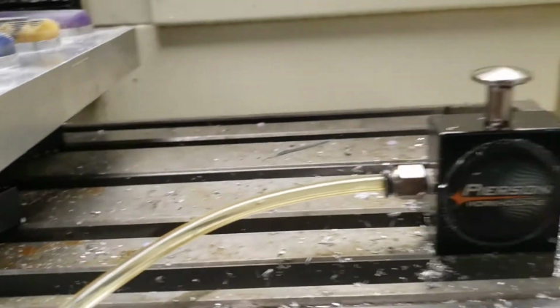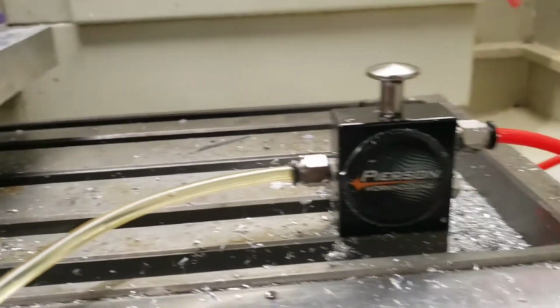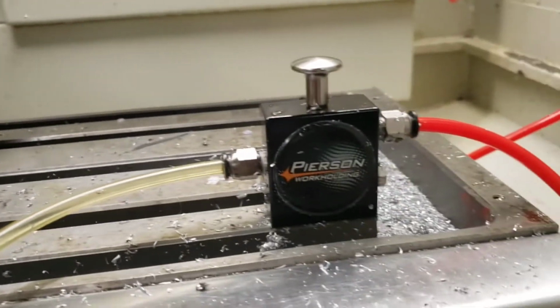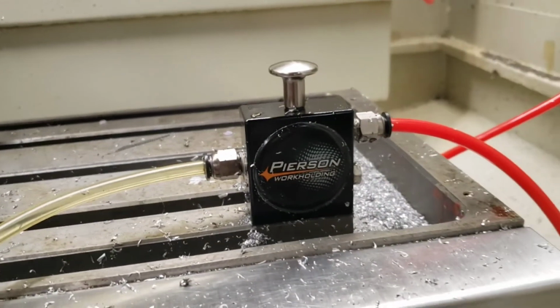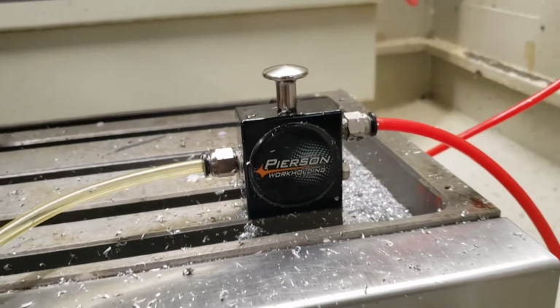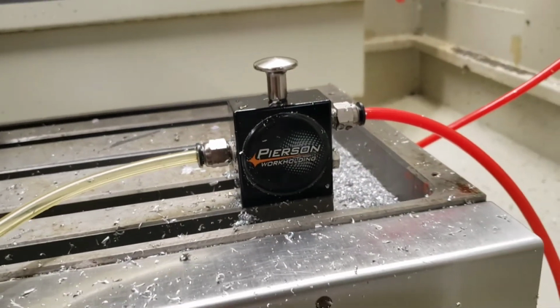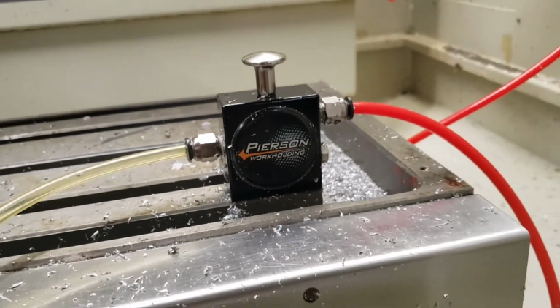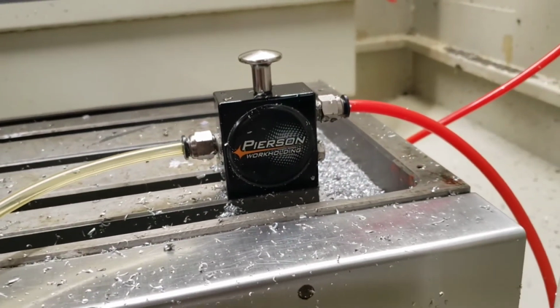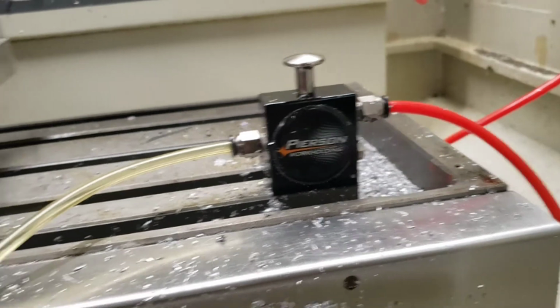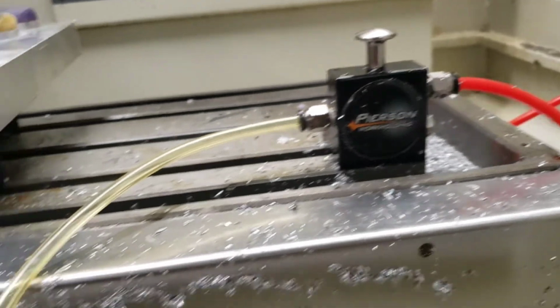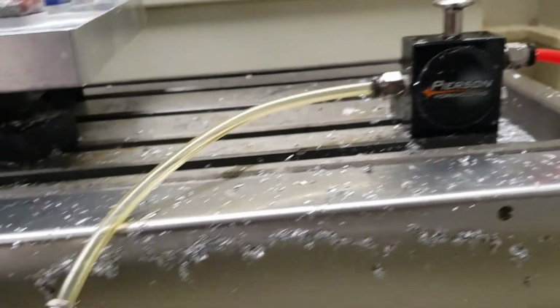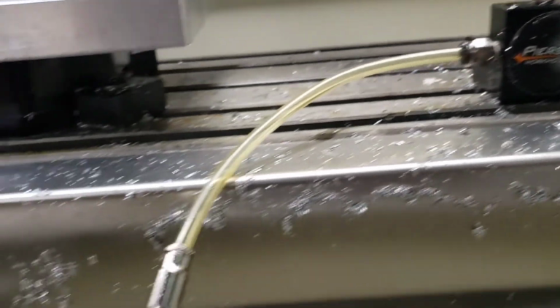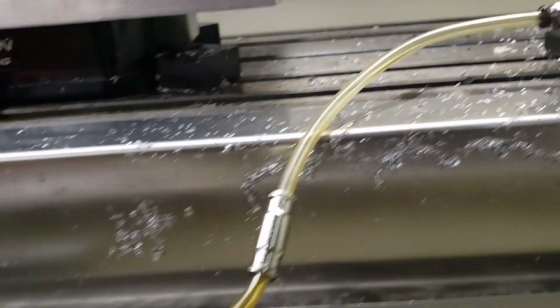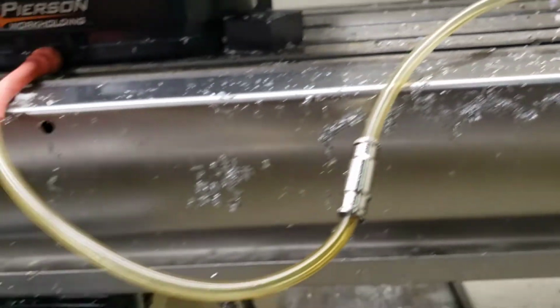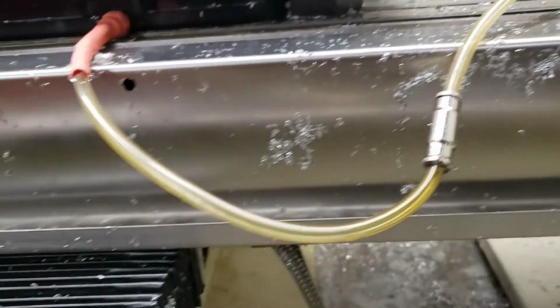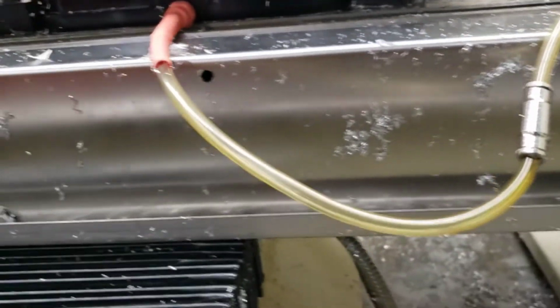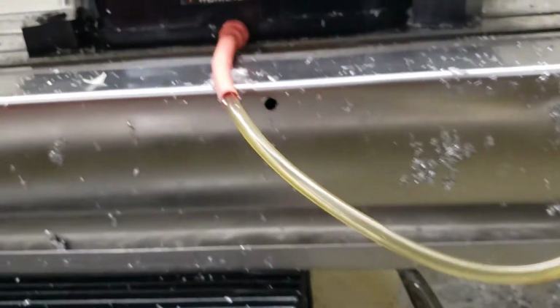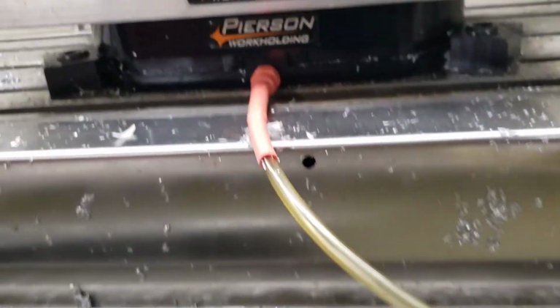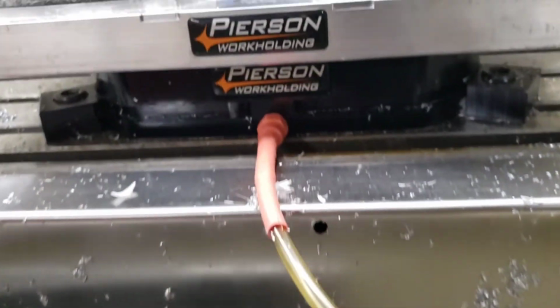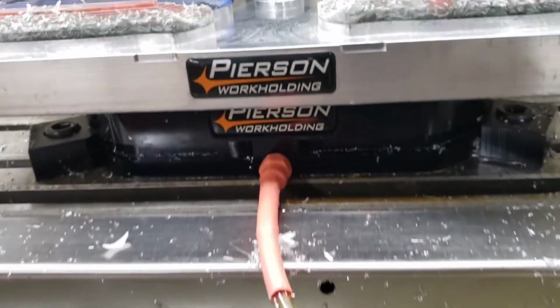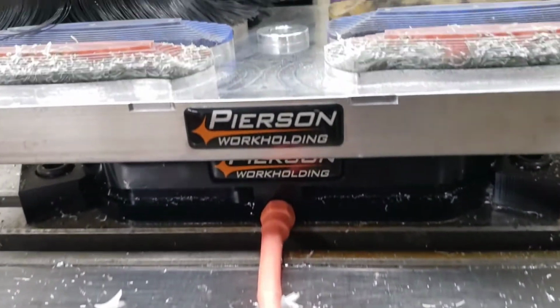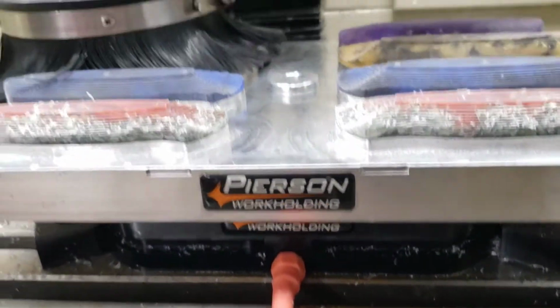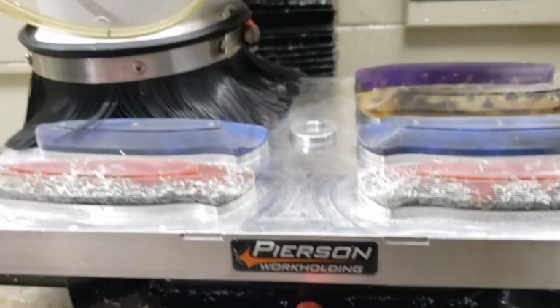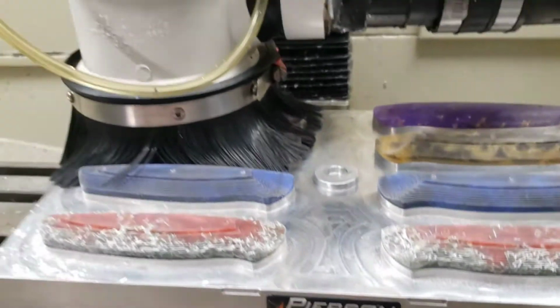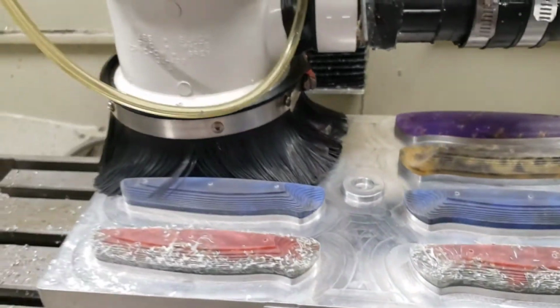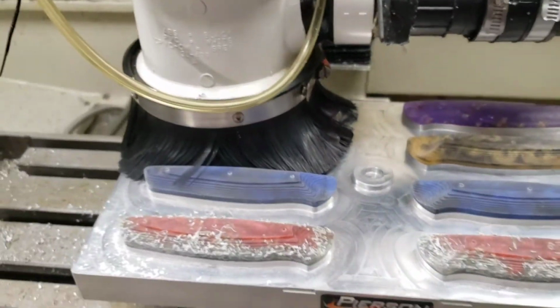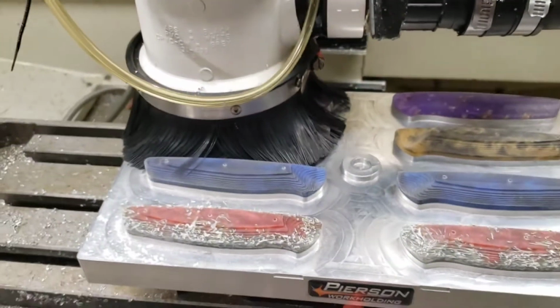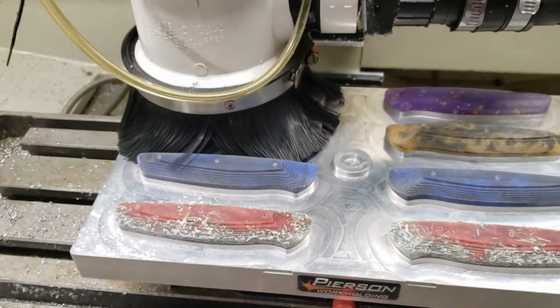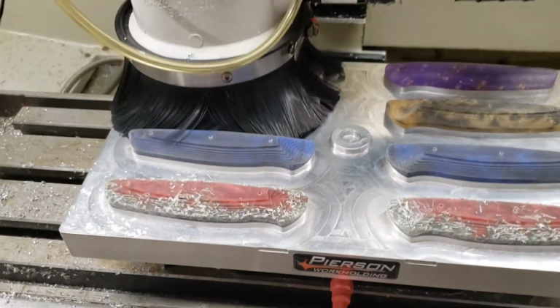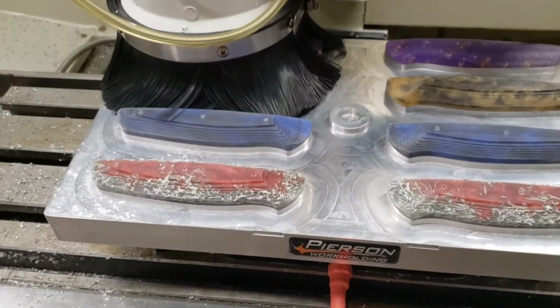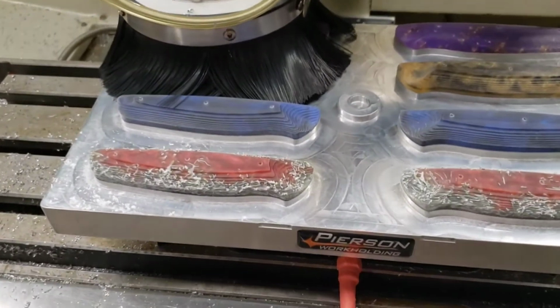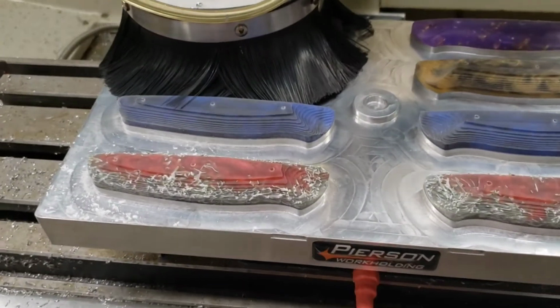This is the air valve that comes with it and here's the airline going in. We've covered it up with this heat shrink tubing at the entrance there just to keep it clean from chips.